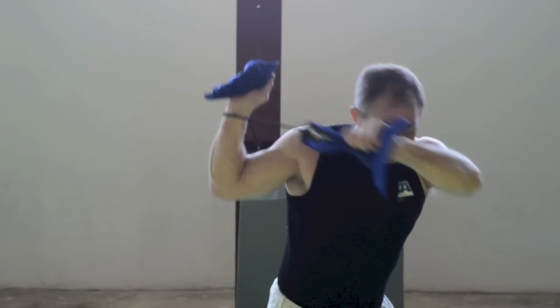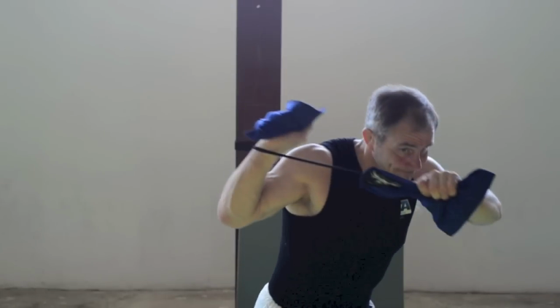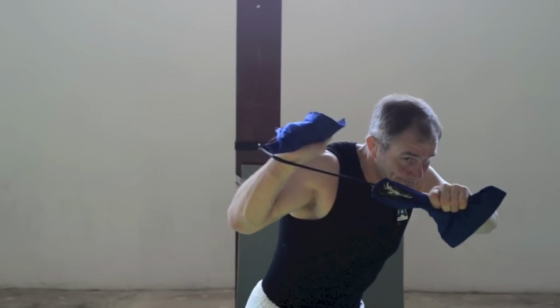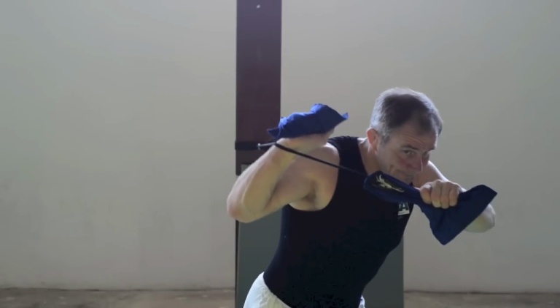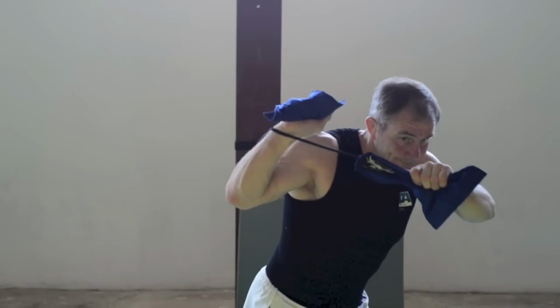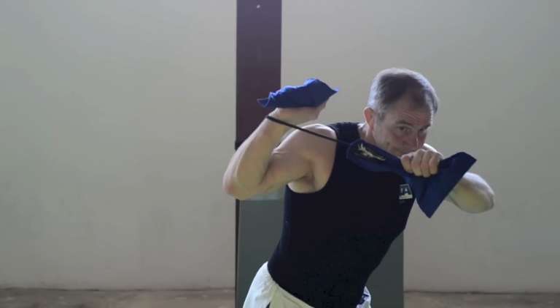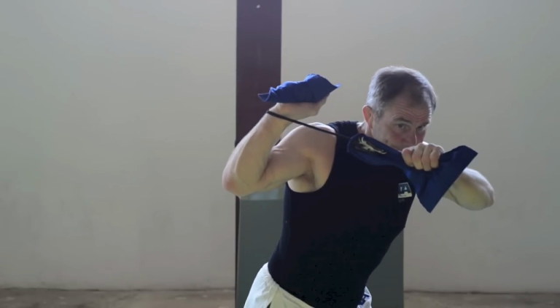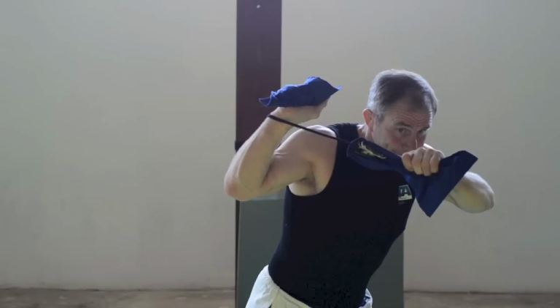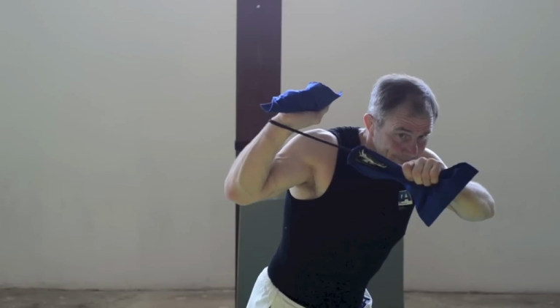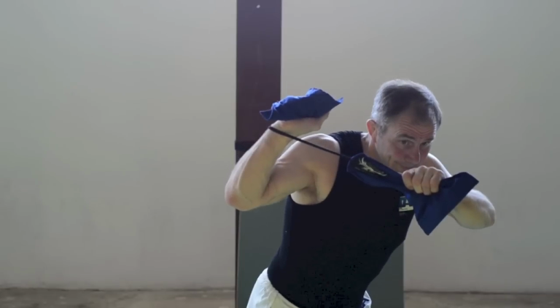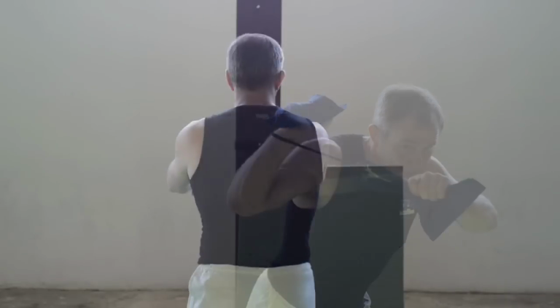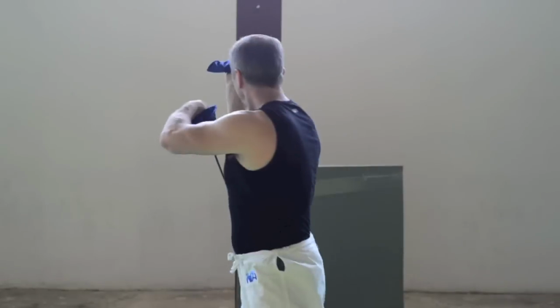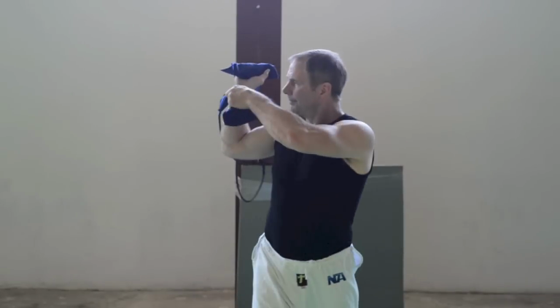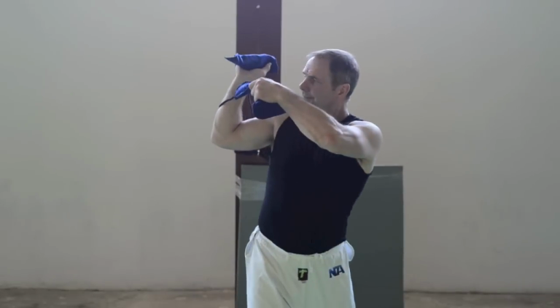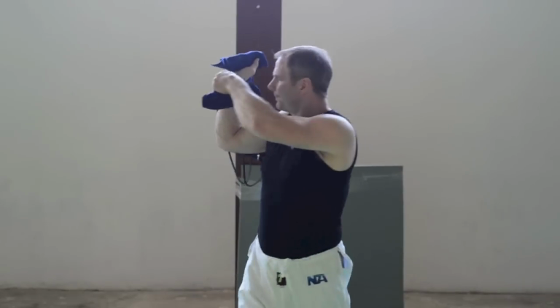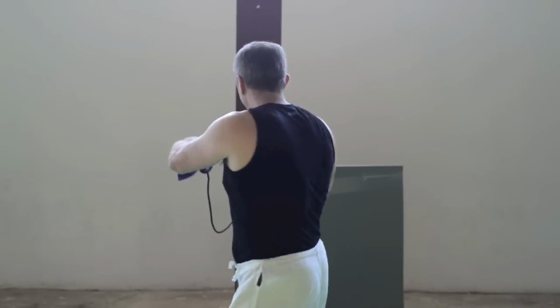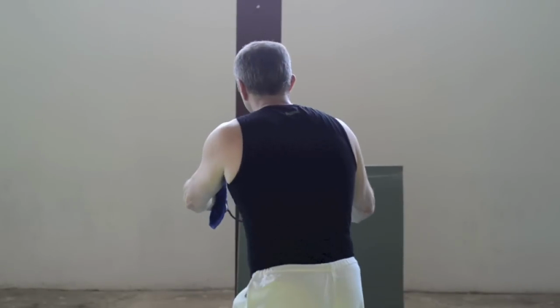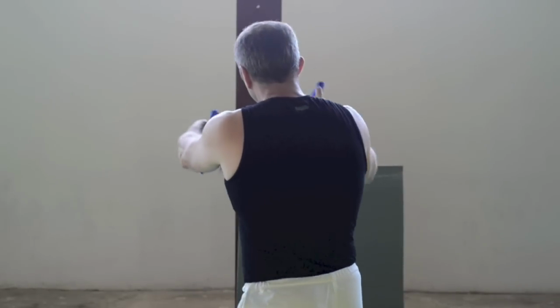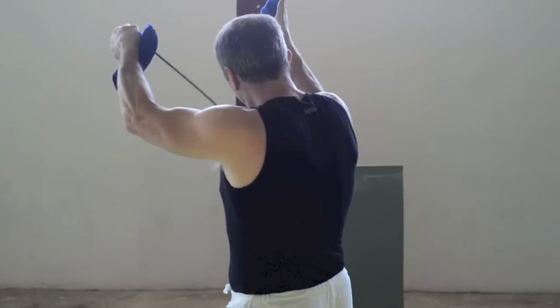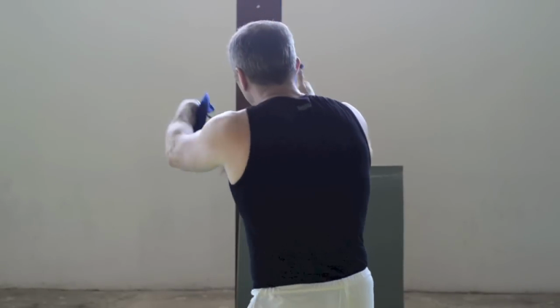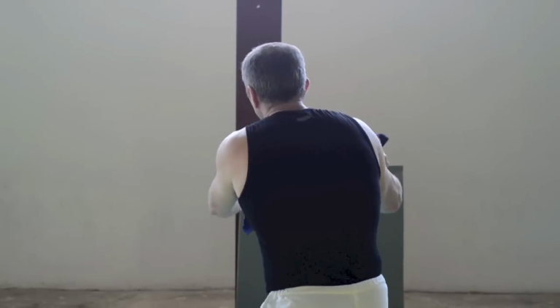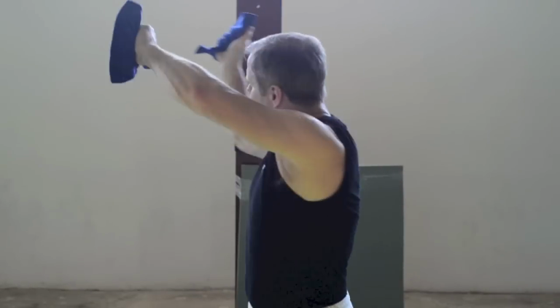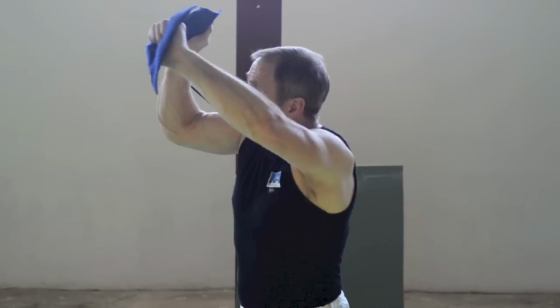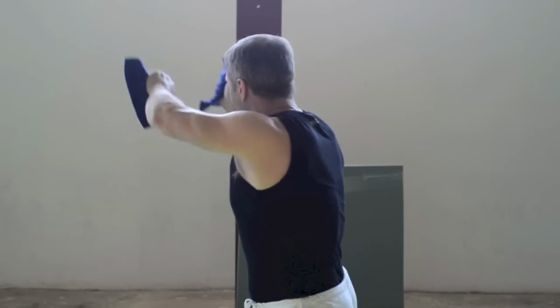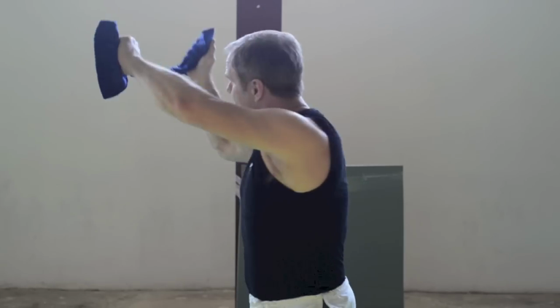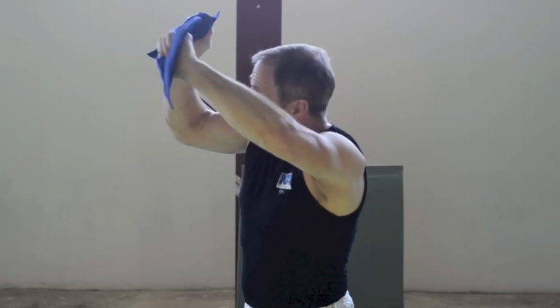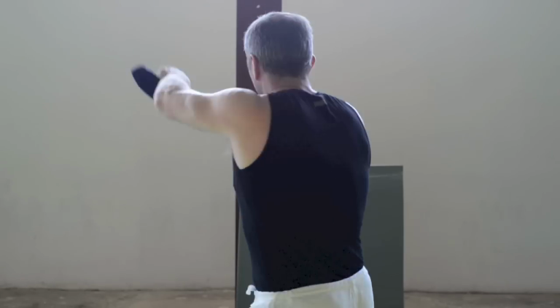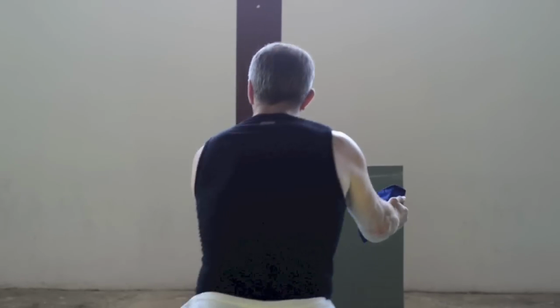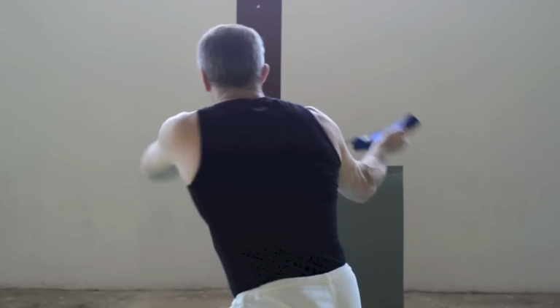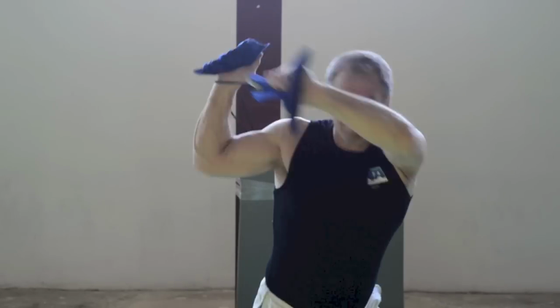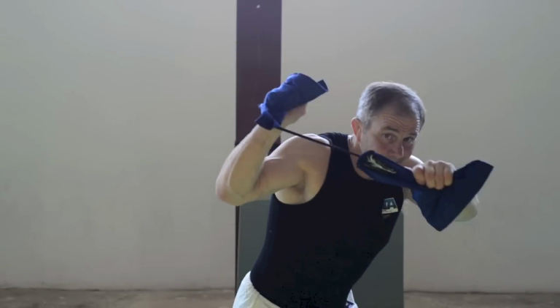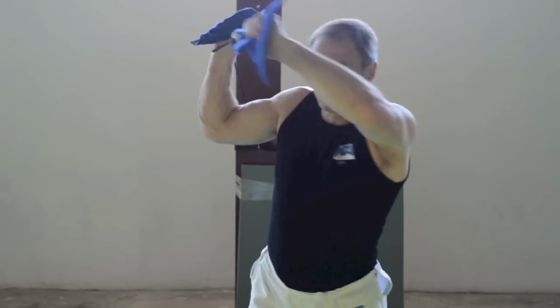Here's what it should look like. If you're able to easily turn around and nearly wrap yourself in the bands, then it would be safe to say that you can take a step or two away from the wall to increase the tension.